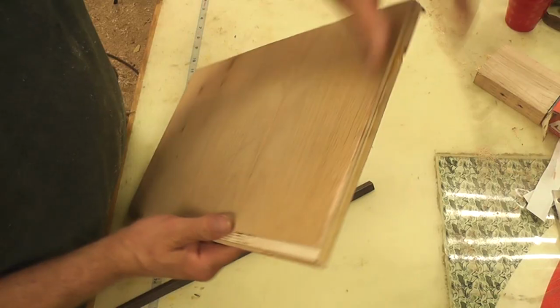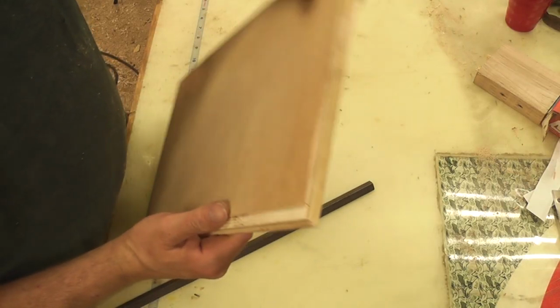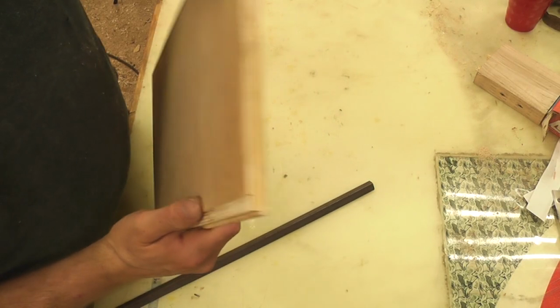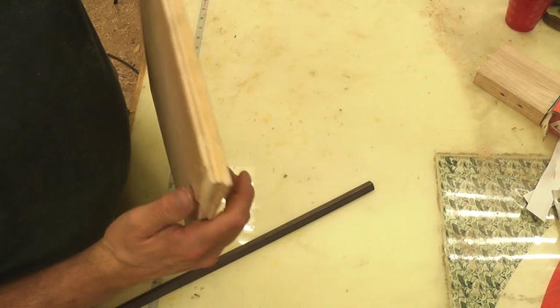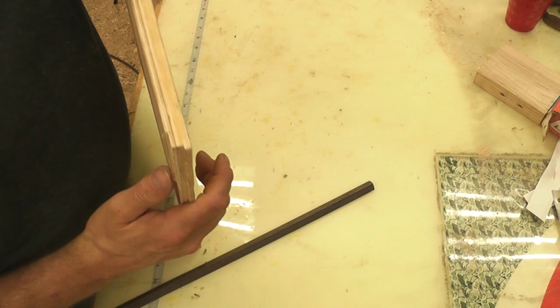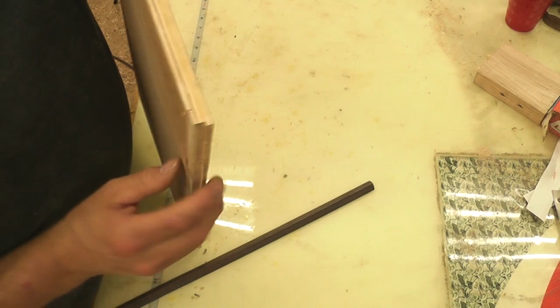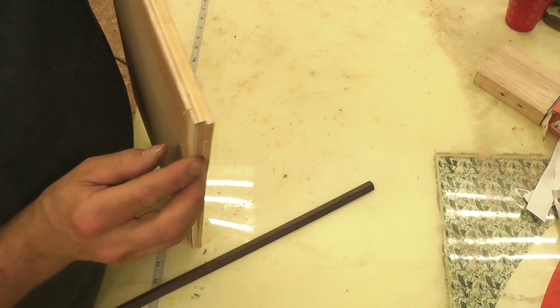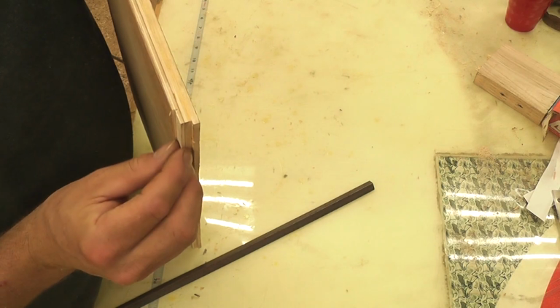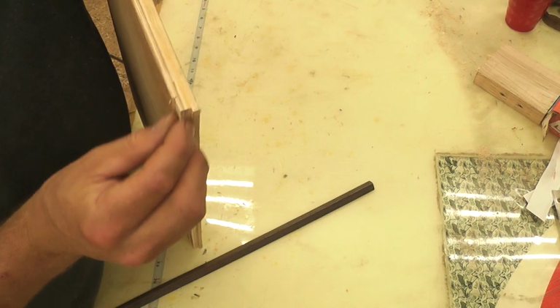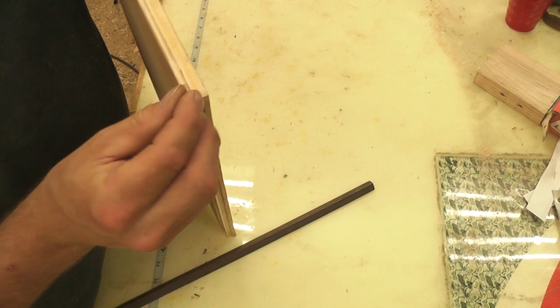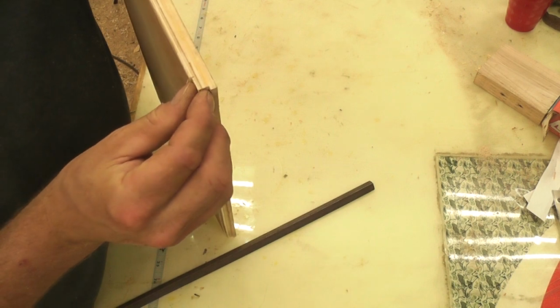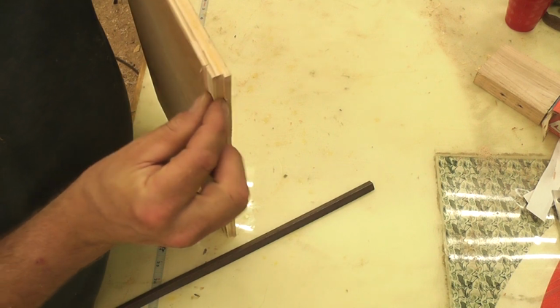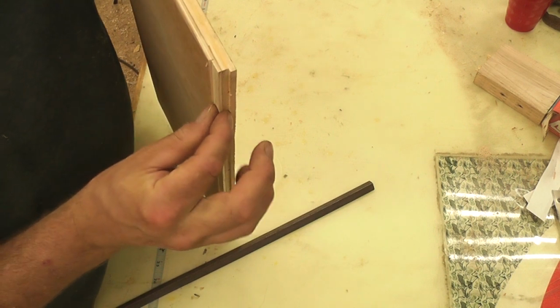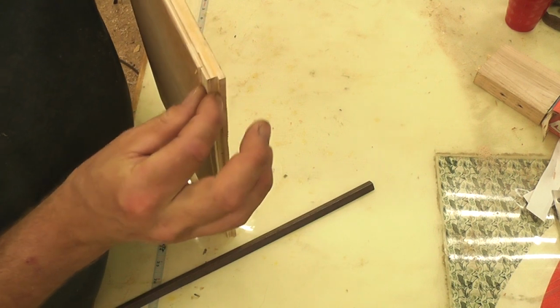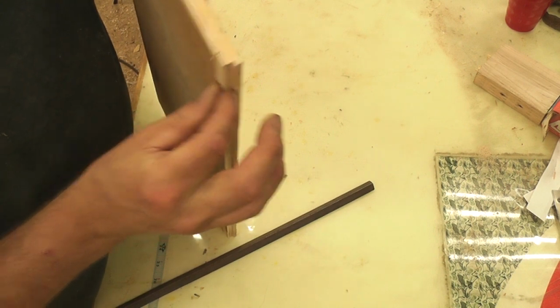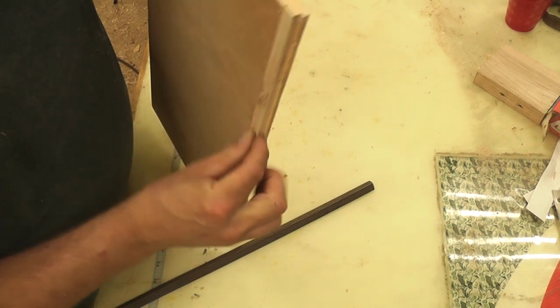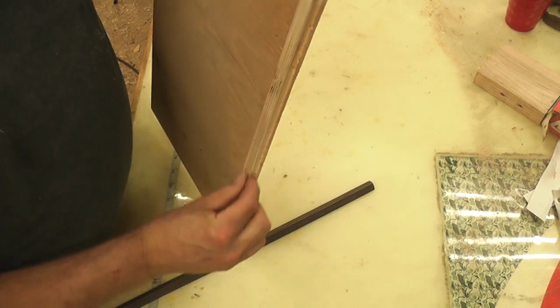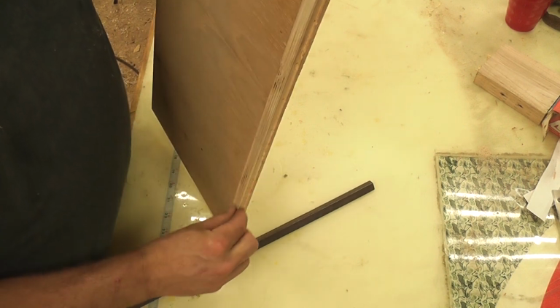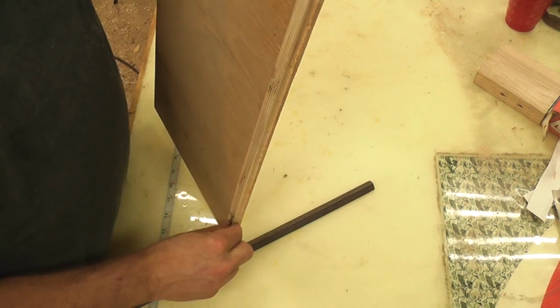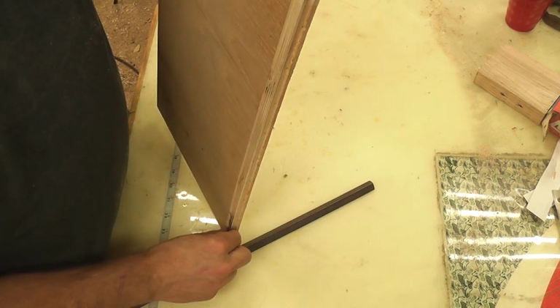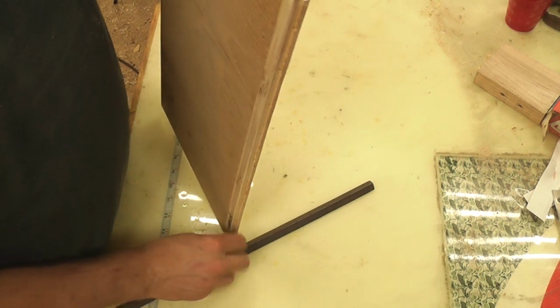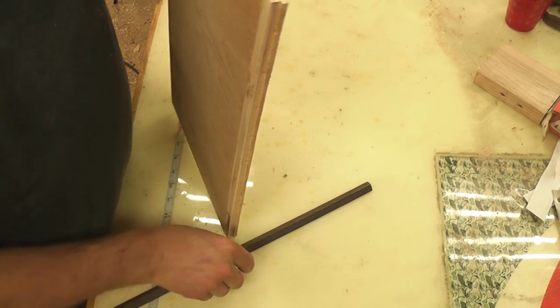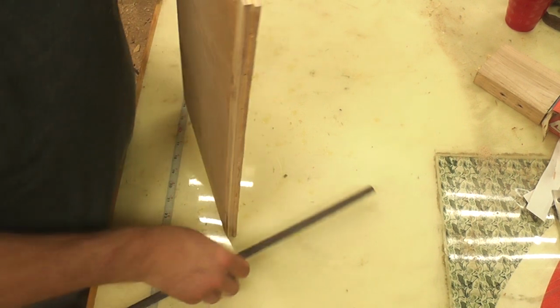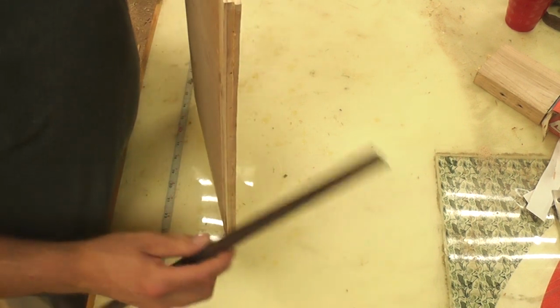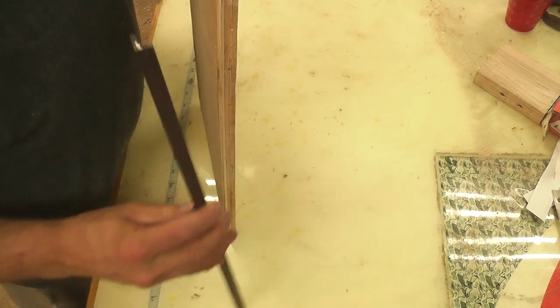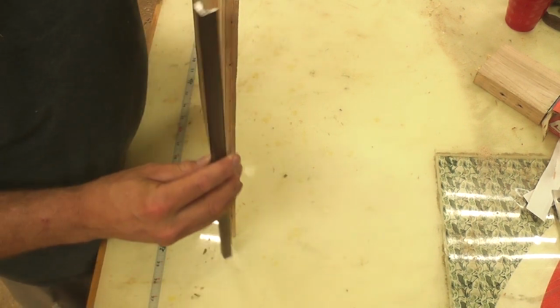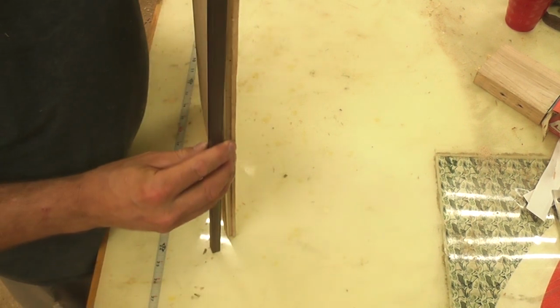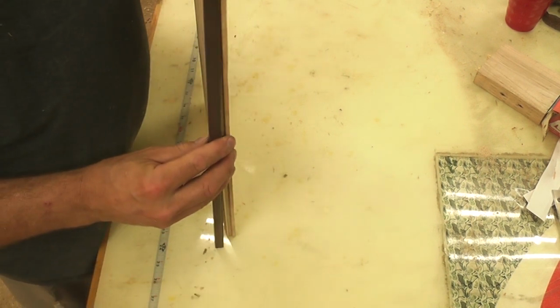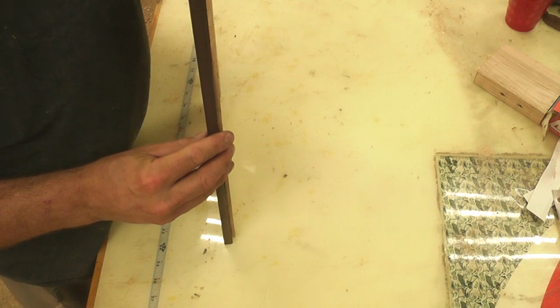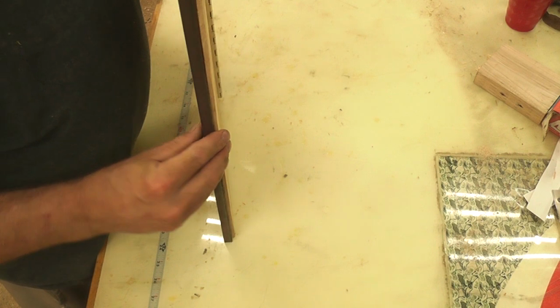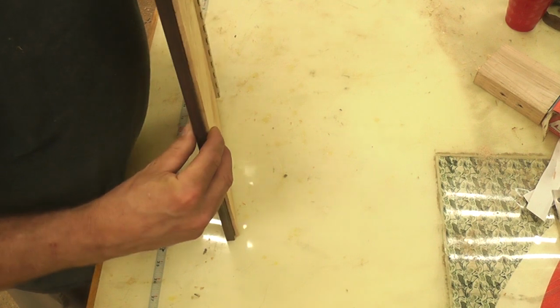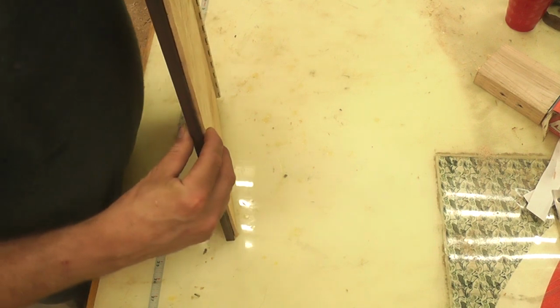I carved out a groove for a piece of L-bracket on the opposite side of my door. I did this once again to ensure that my door will stay straight in time and not warp.